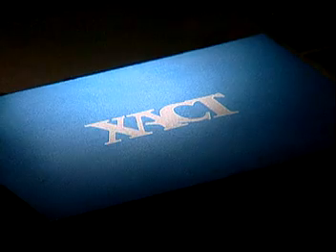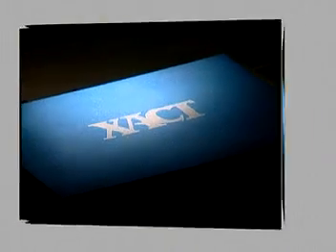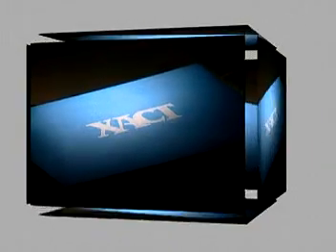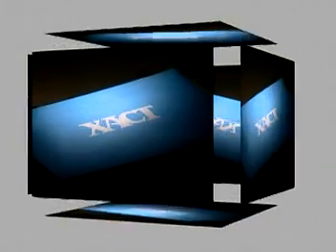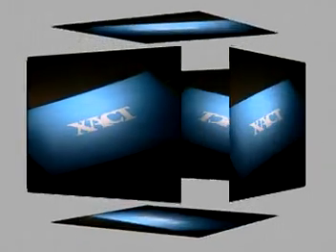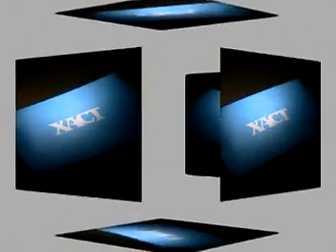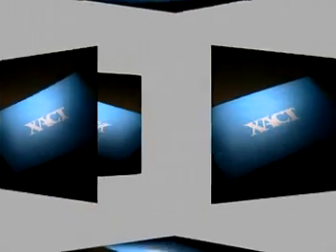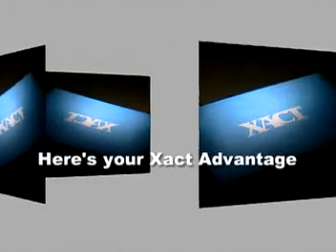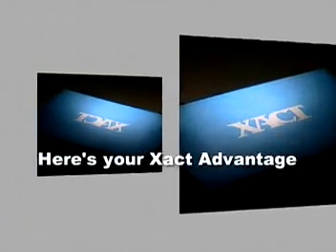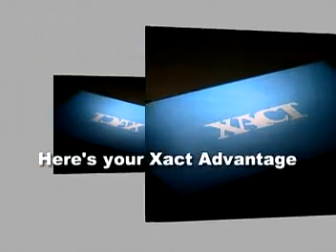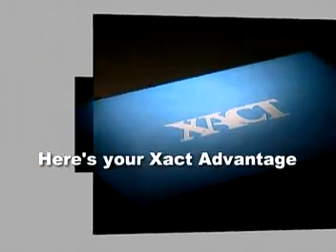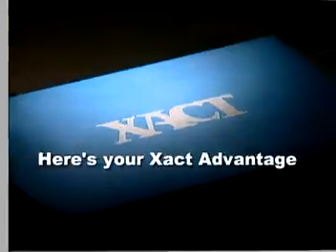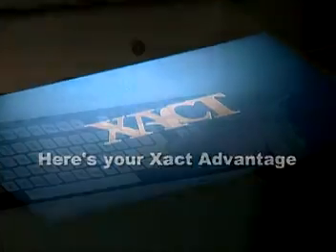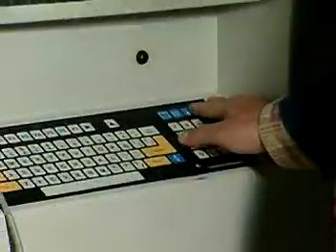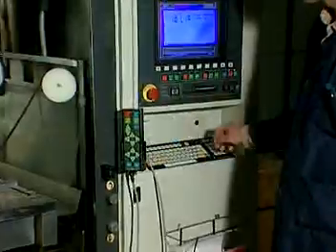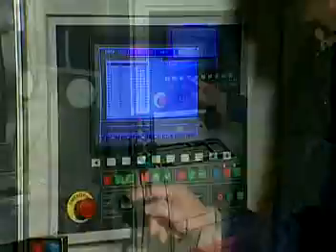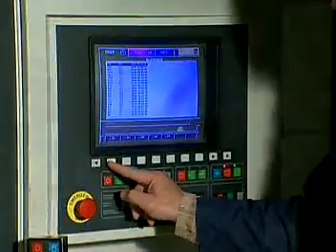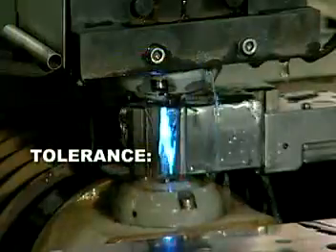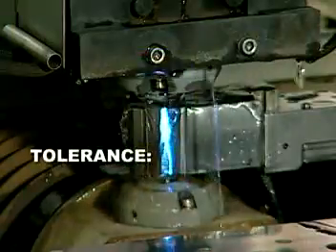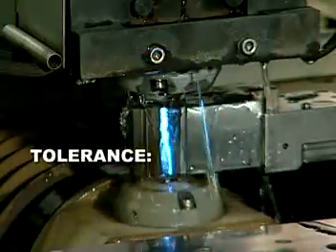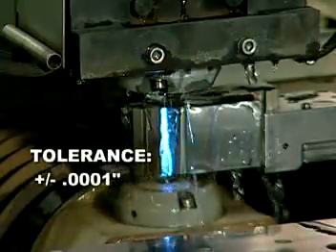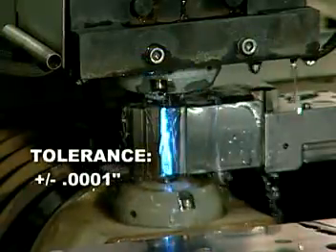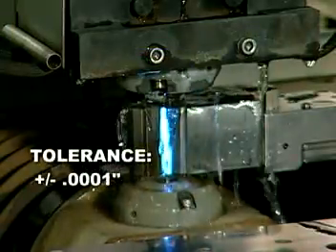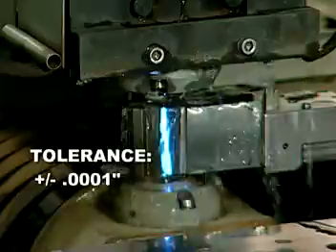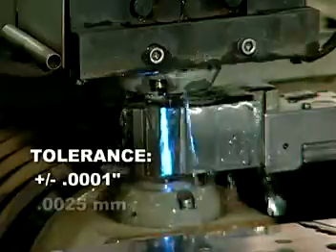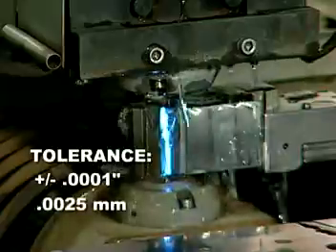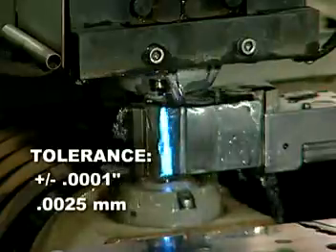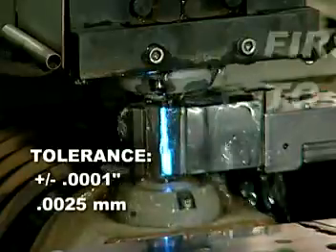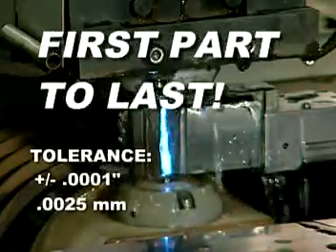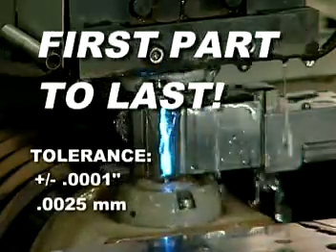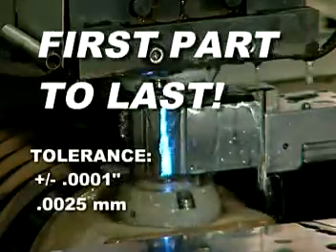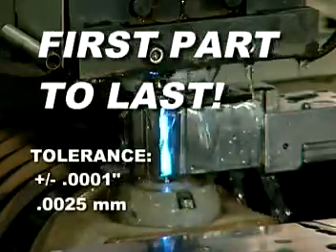But how exact is exact? Here's your exact advantage. Whenever needed, we'll consistently hold tolerances as tight as one ten-thousandth of an inch — two and a half microns — from first part to last.